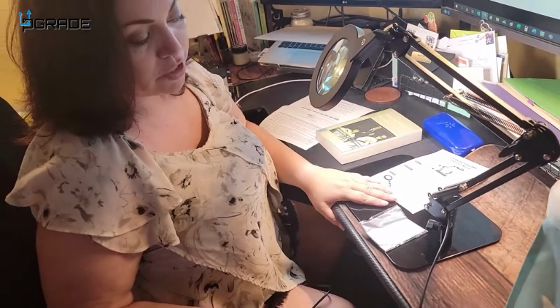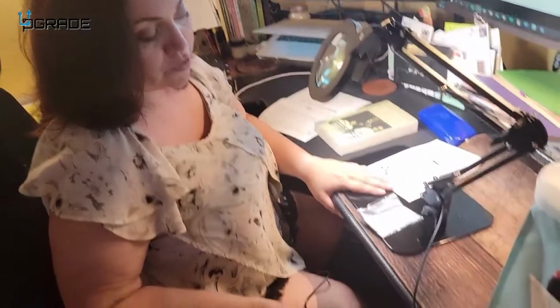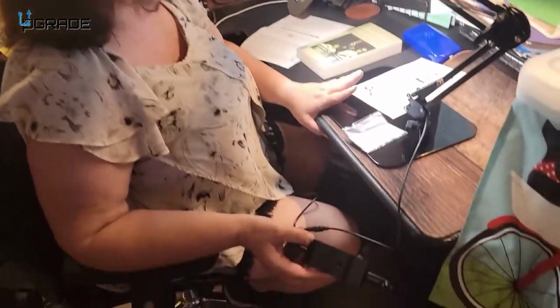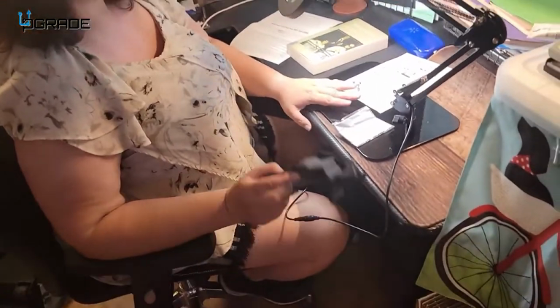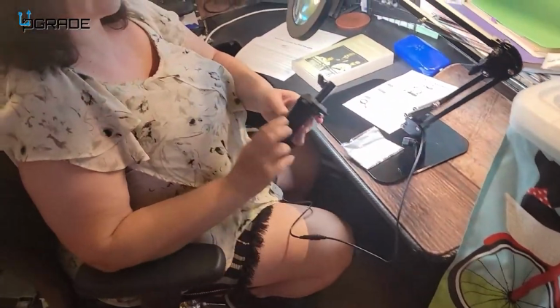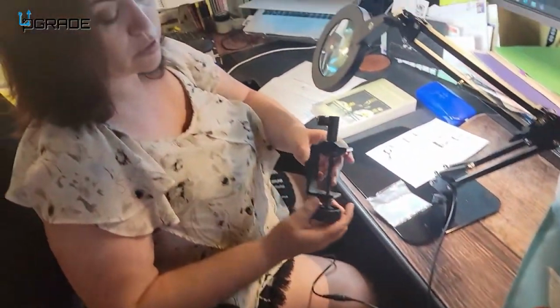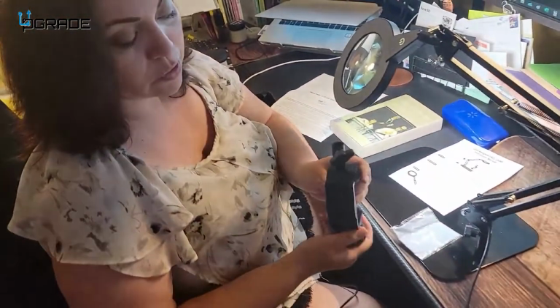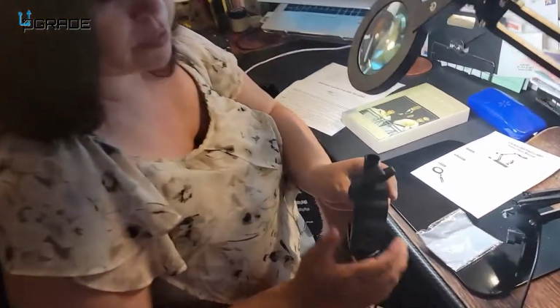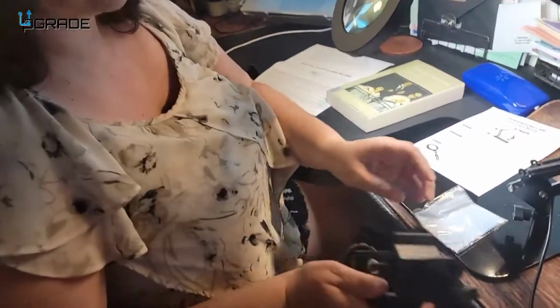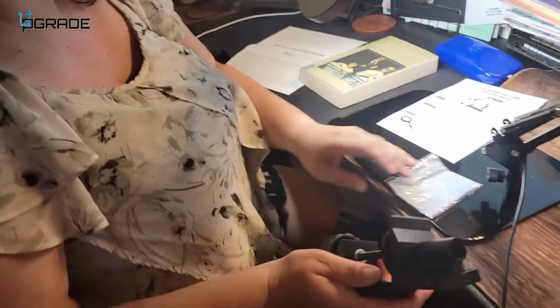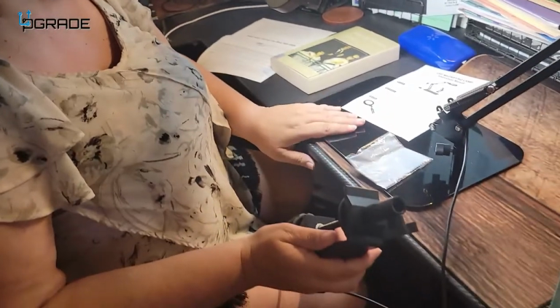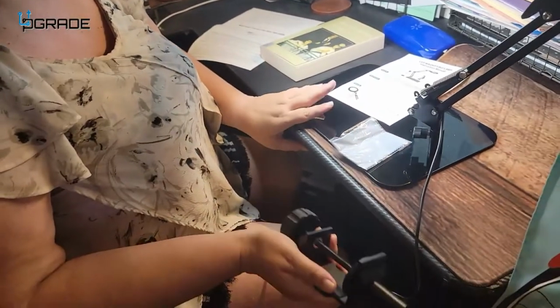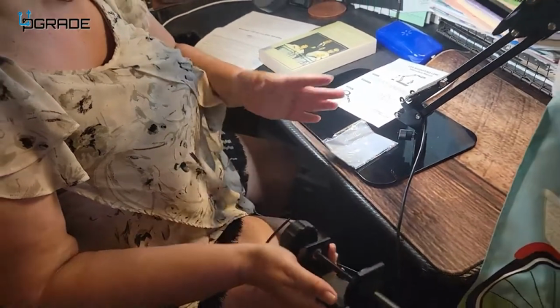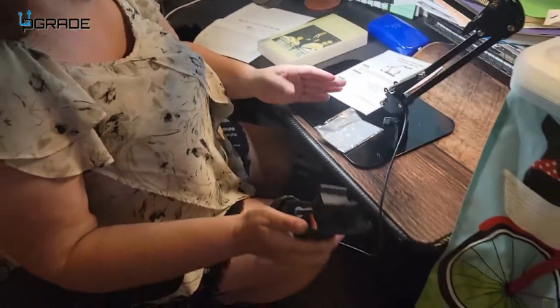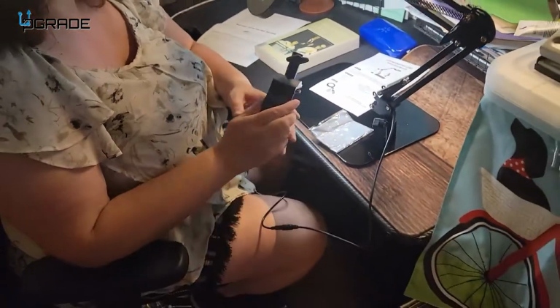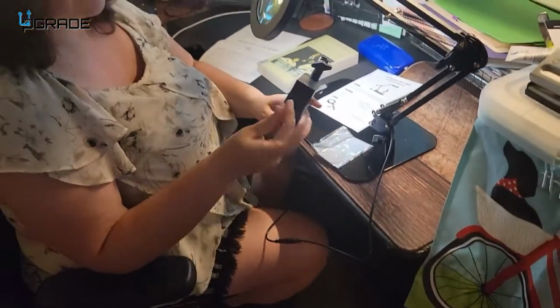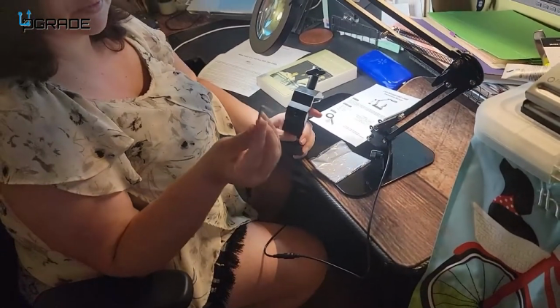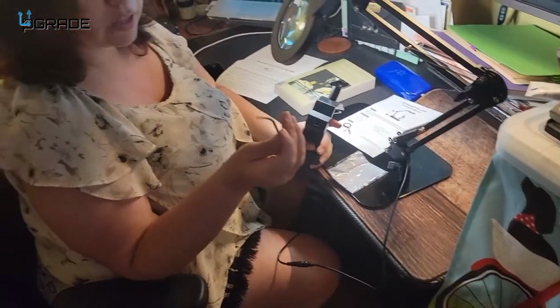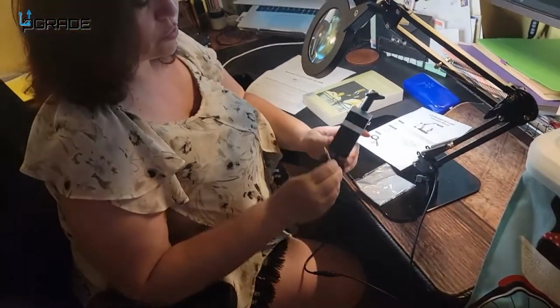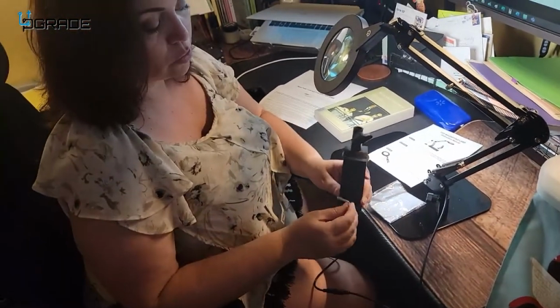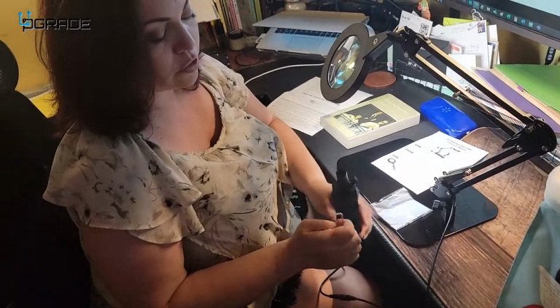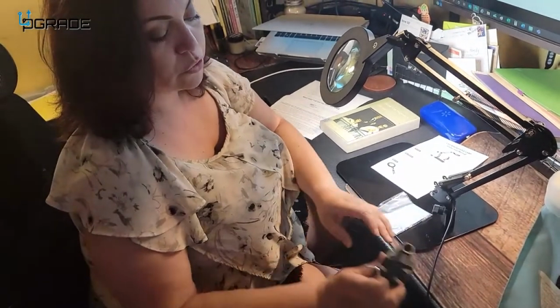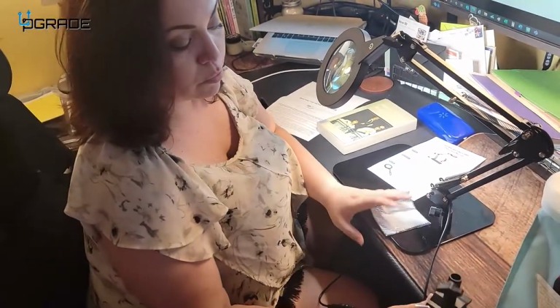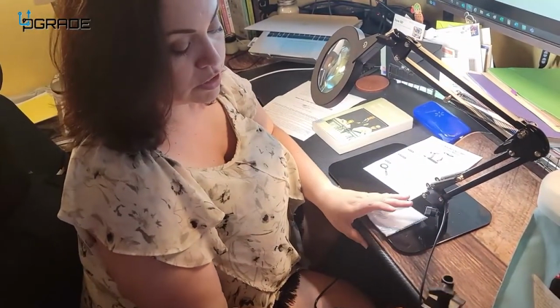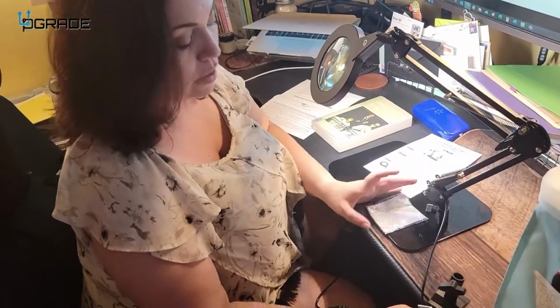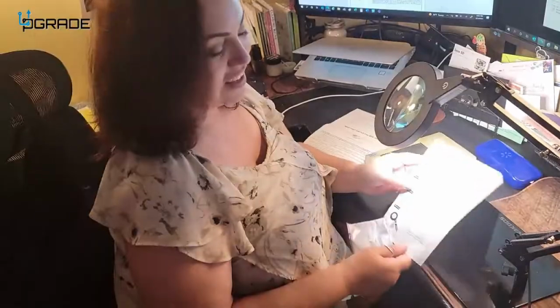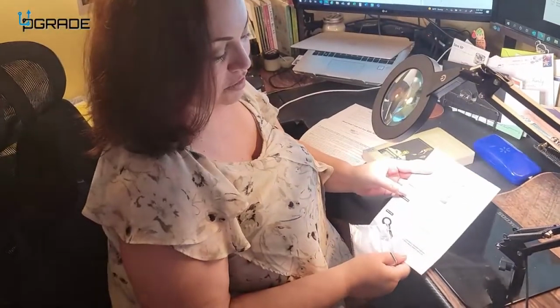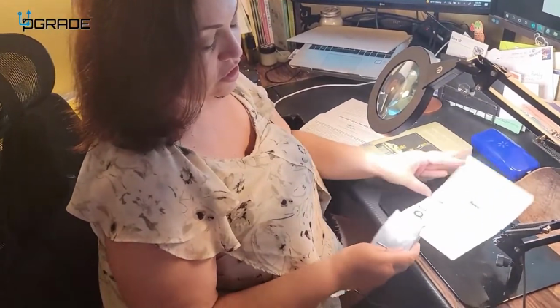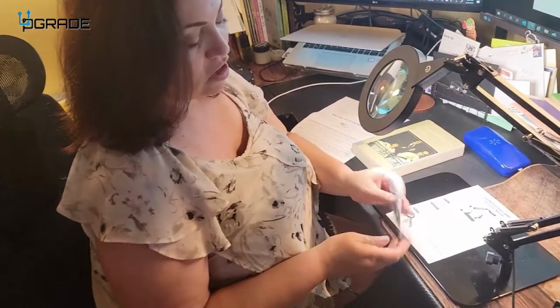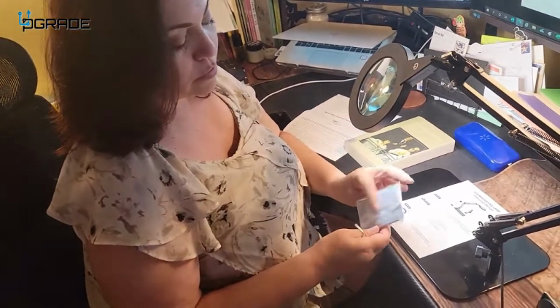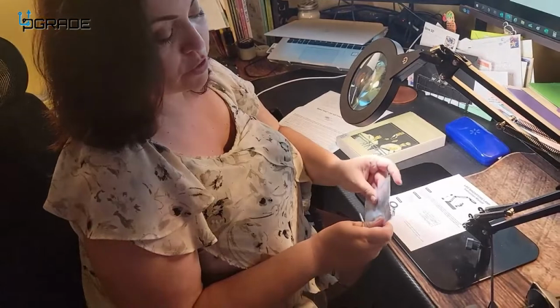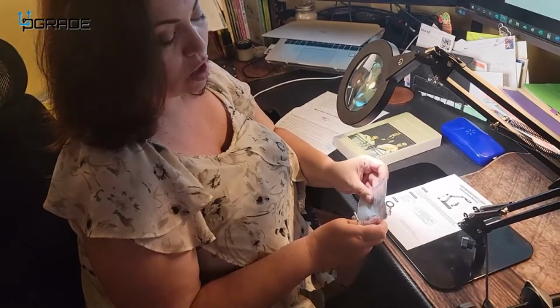The whole set comes with a stand for your desk, or it also comes with a grip that you can use instead of the stand to save space. It comes with an allen wrench already included so you're able to adjust it properly to hold well. It also comes with instructions and a special cloth to clean the glass so that you don't scratch it.